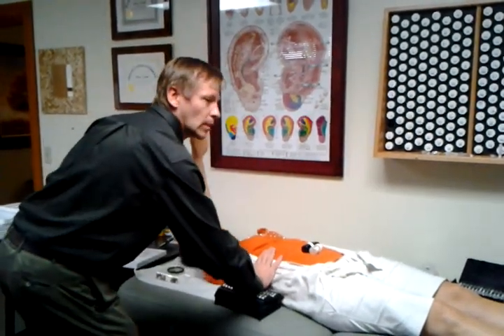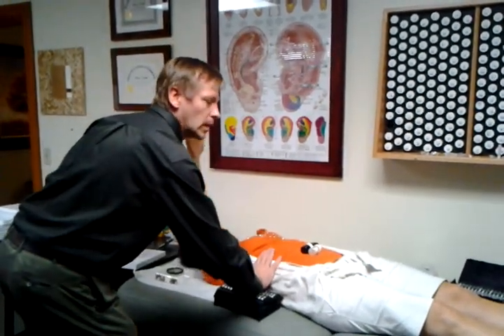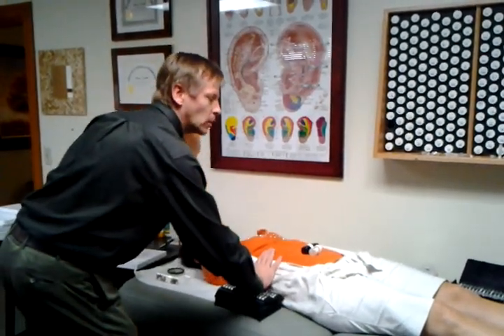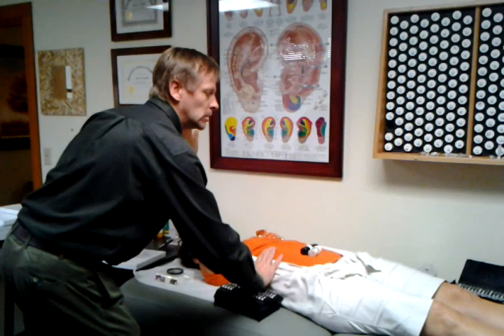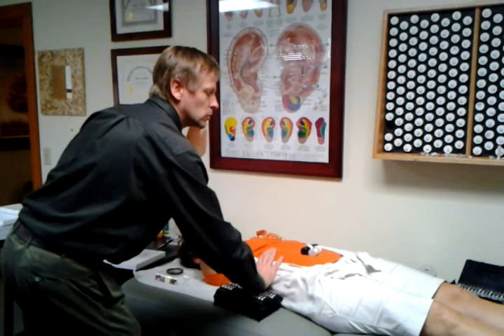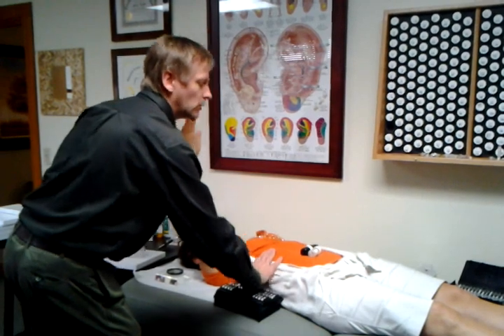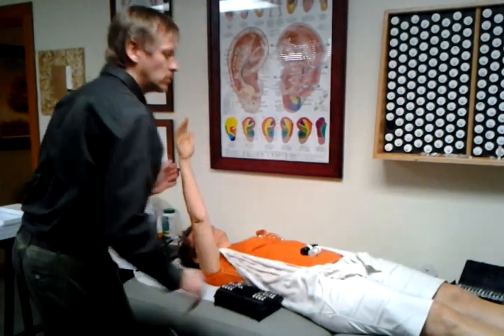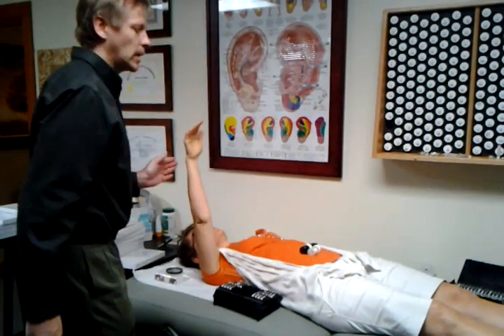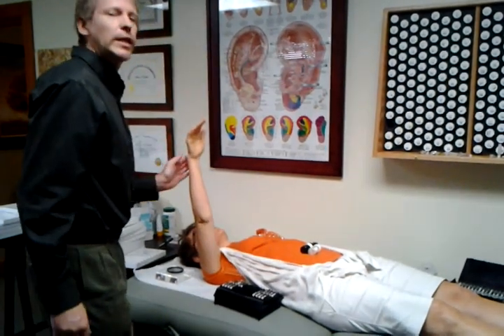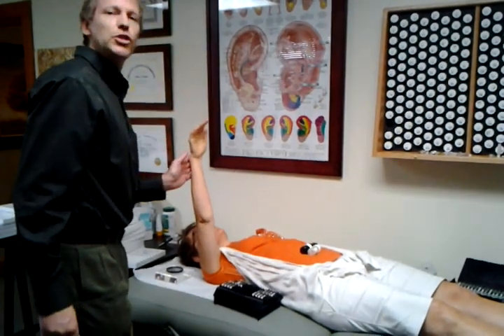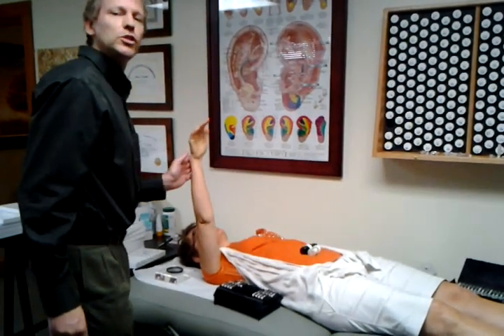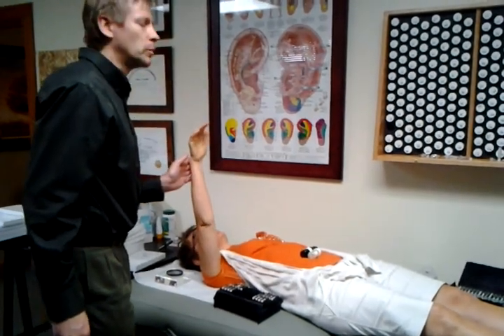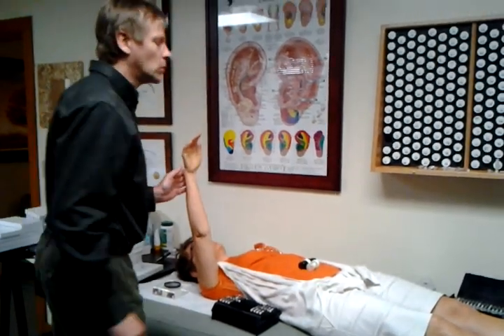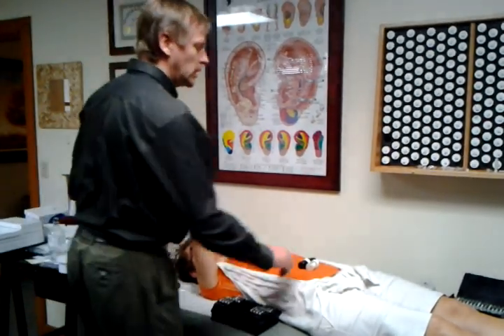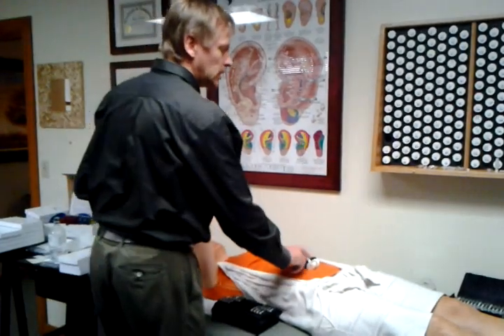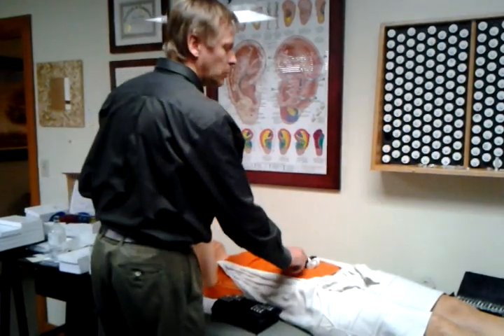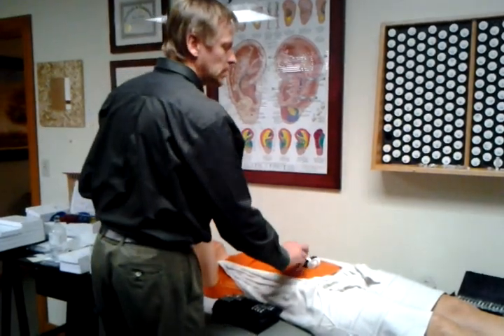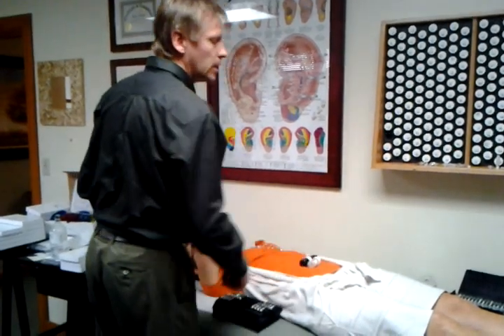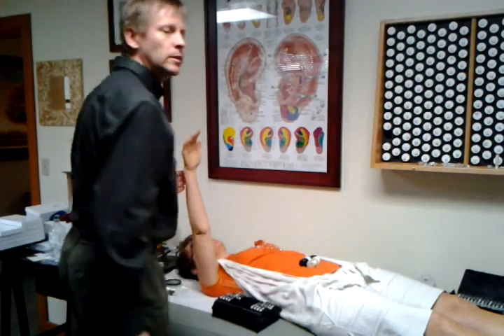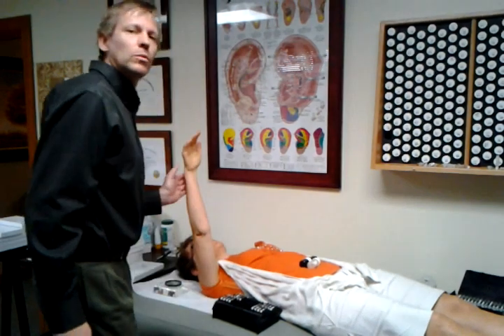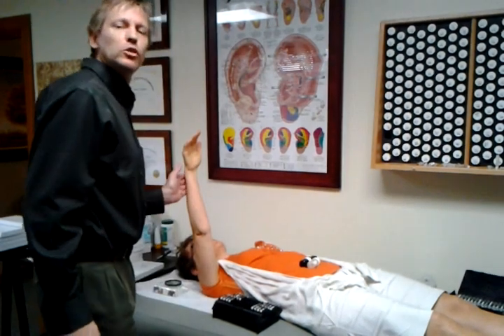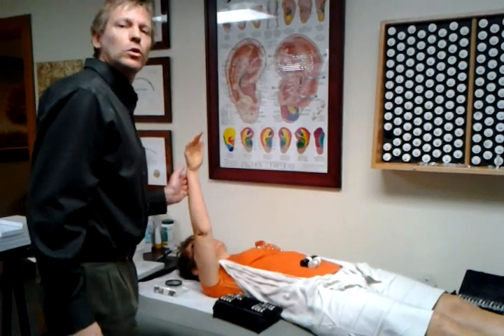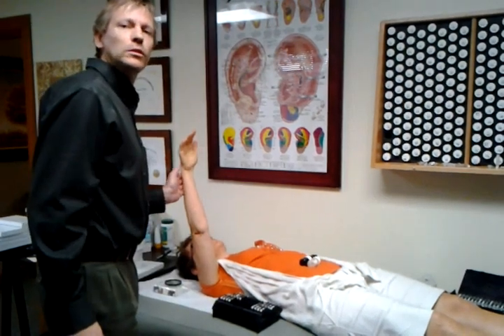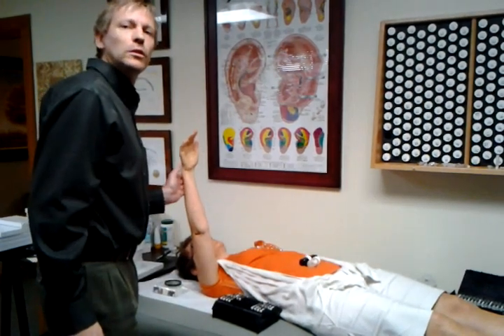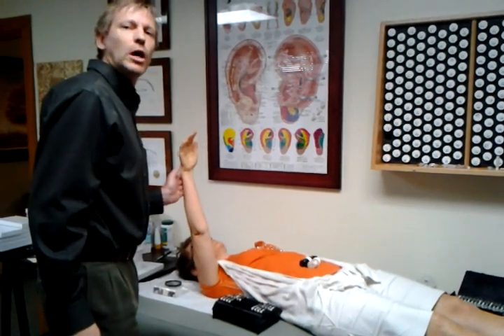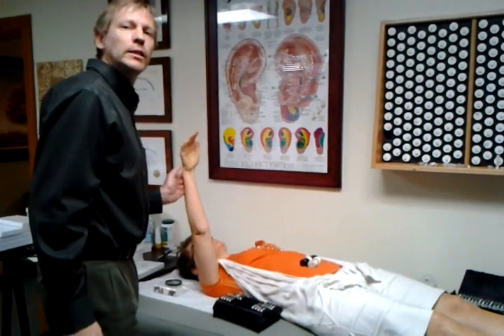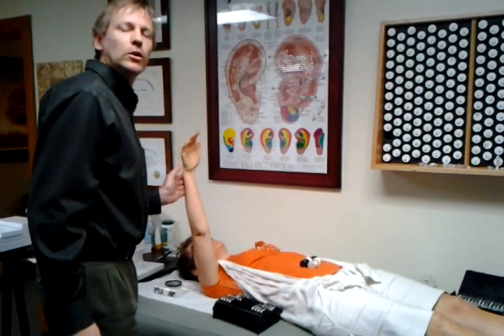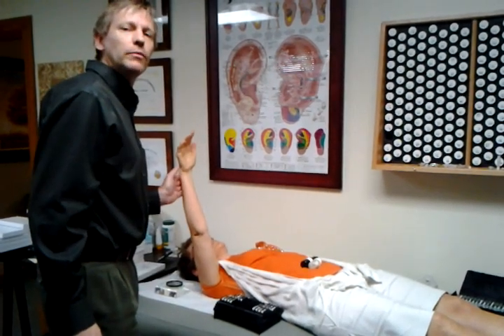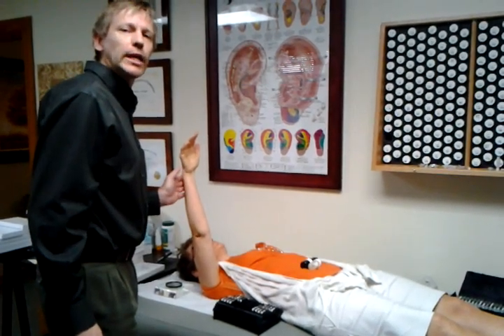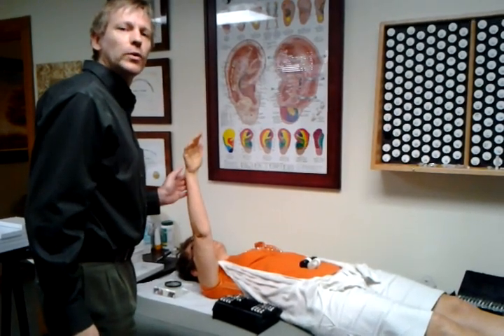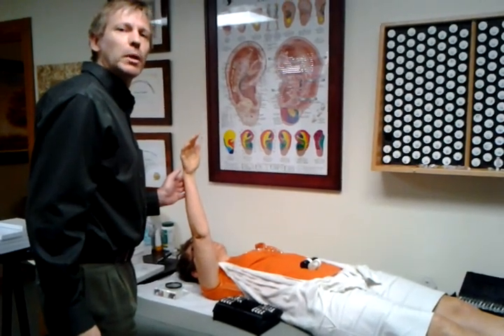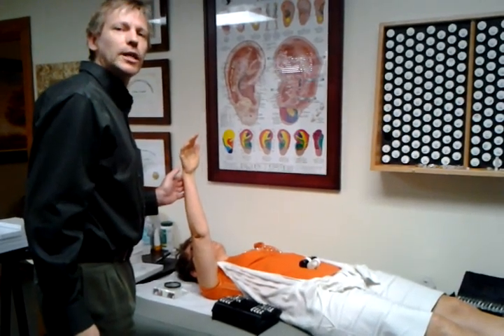And here we go — that creates that change. So then we know that this supplement here will support her body, her liver, in getting rid of the parasites.